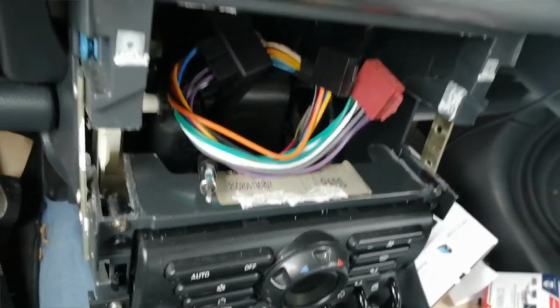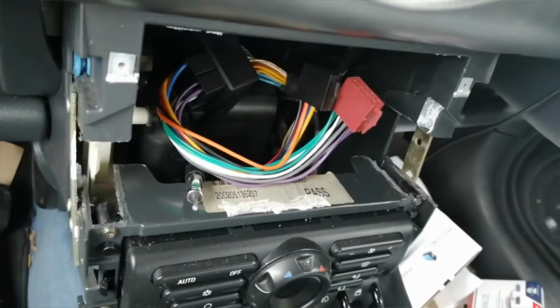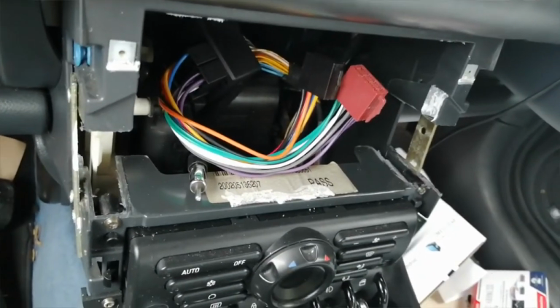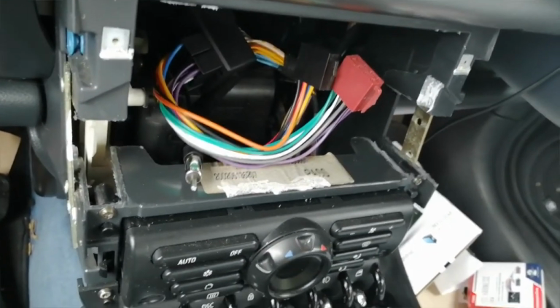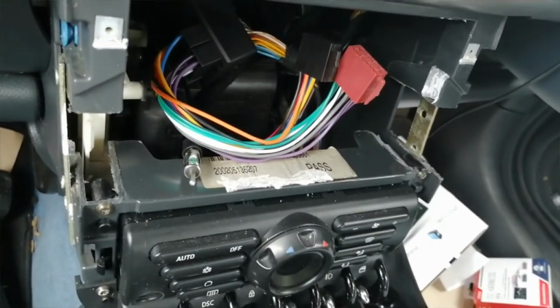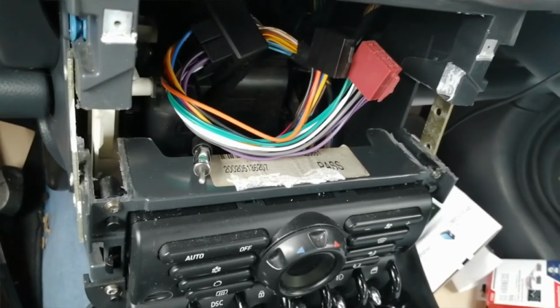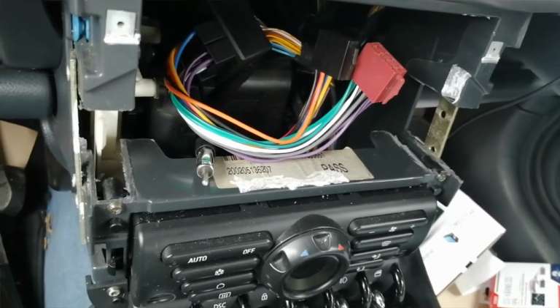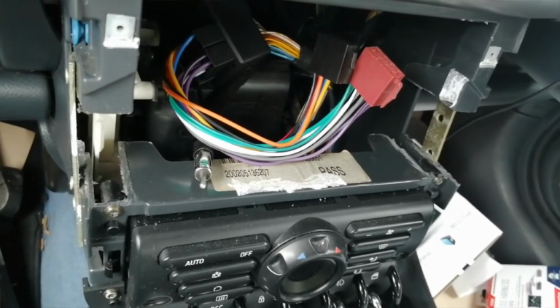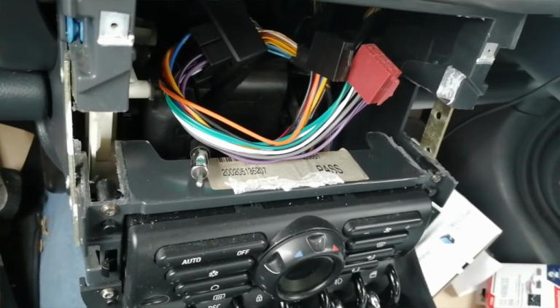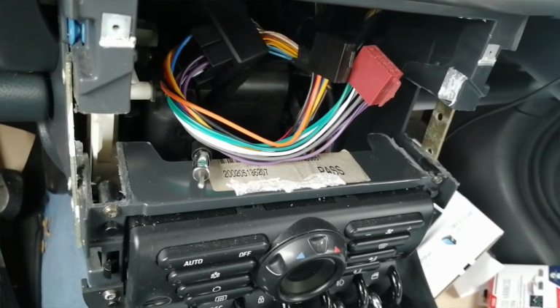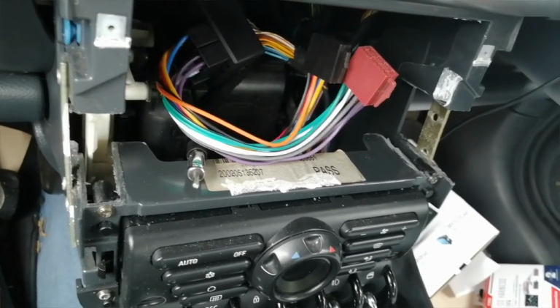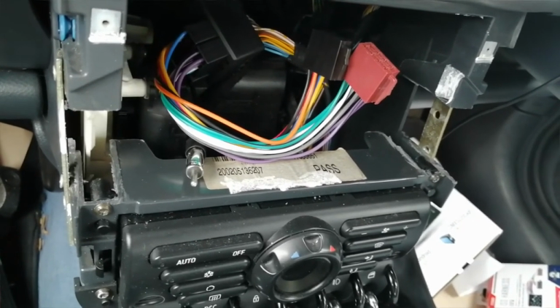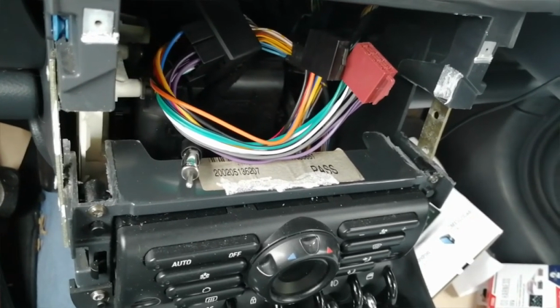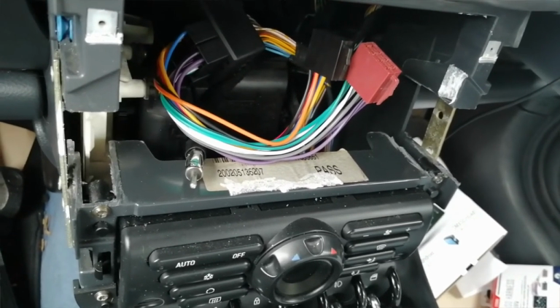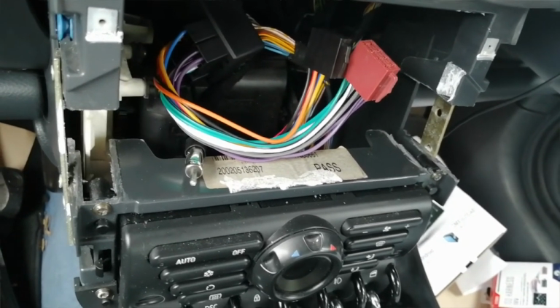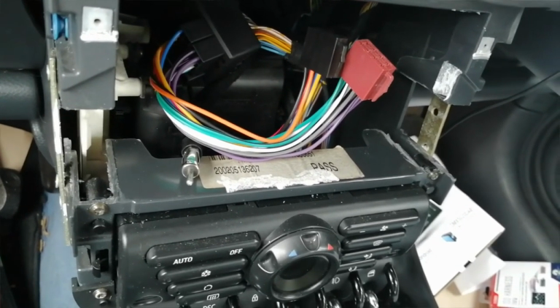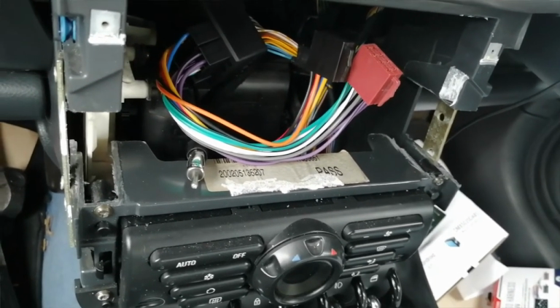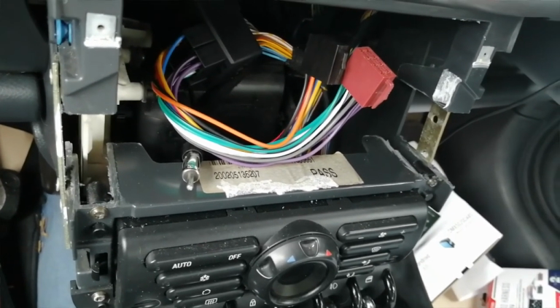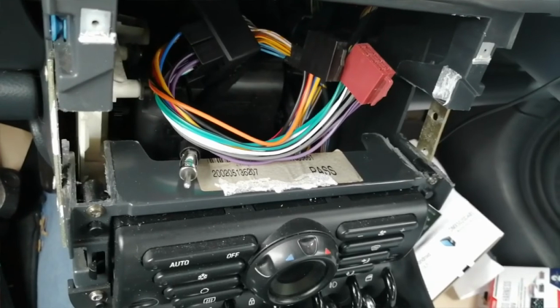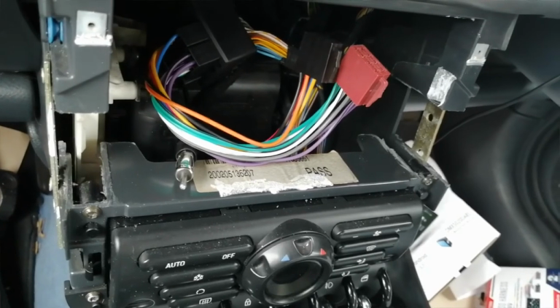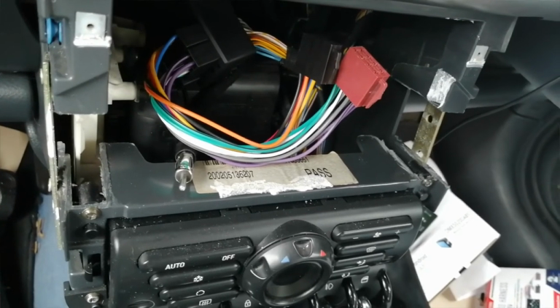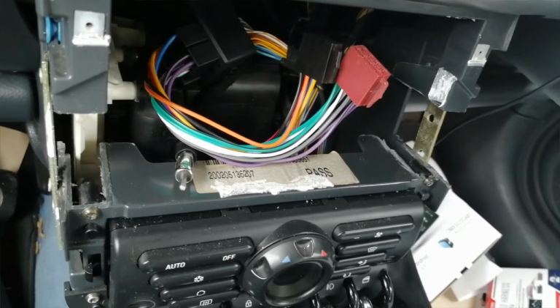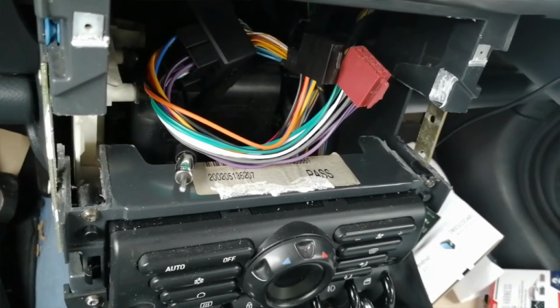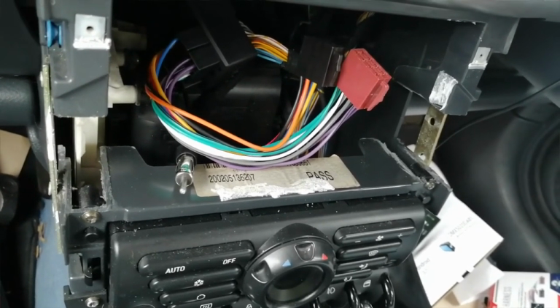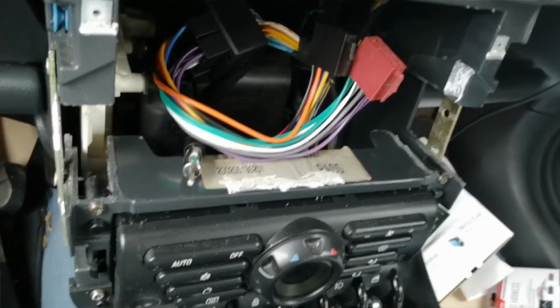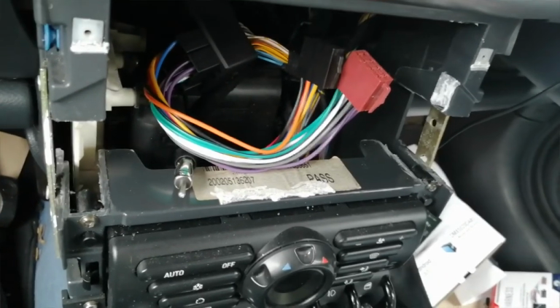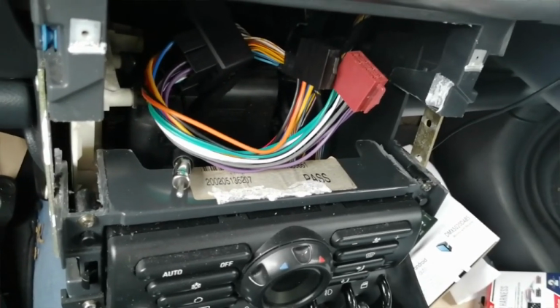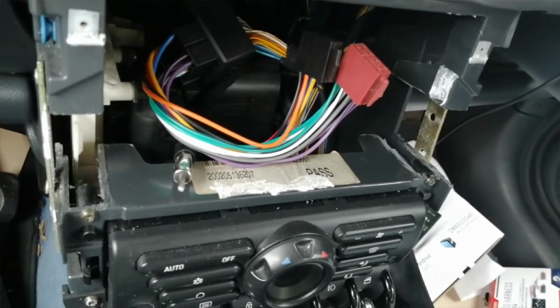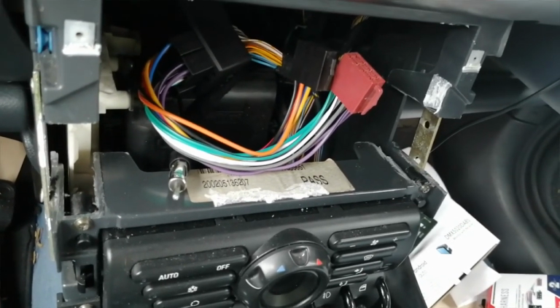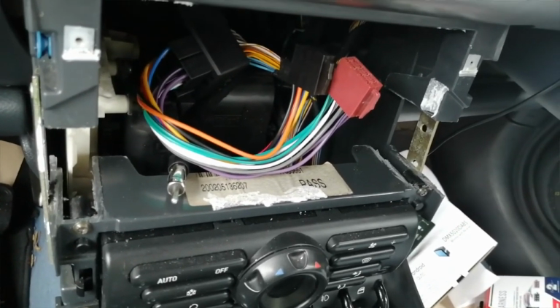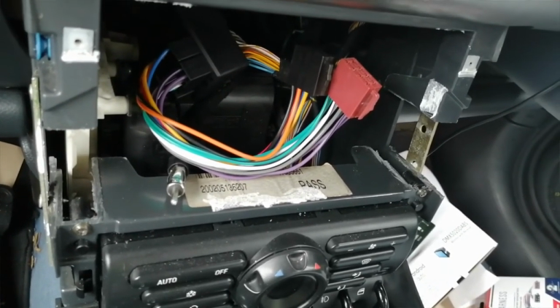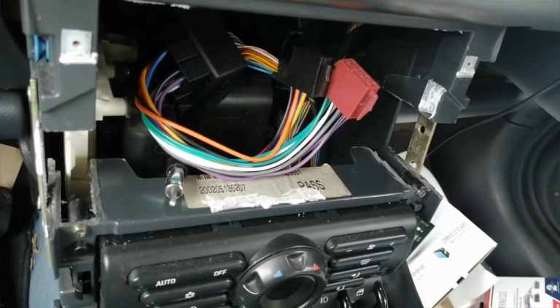But yeah guys, there you go — there's a failure of how to put a double DIN in a Mini. I'll keep these videos really short, and if there's any interest I'll upload plenty more DIY challenges. Thanks for watching guys, catch you again next time, bye for now.